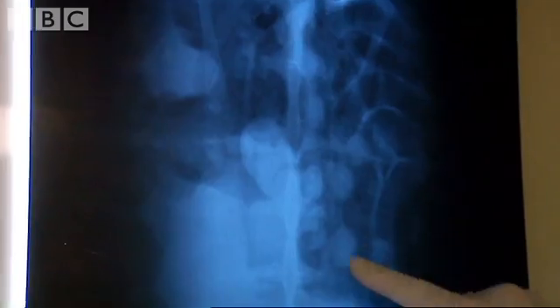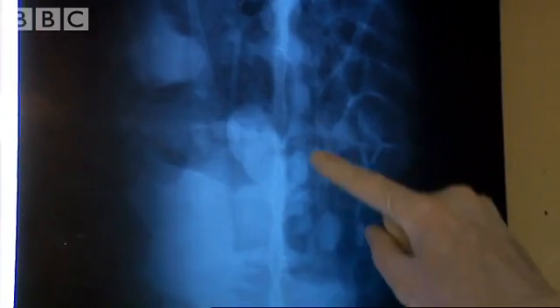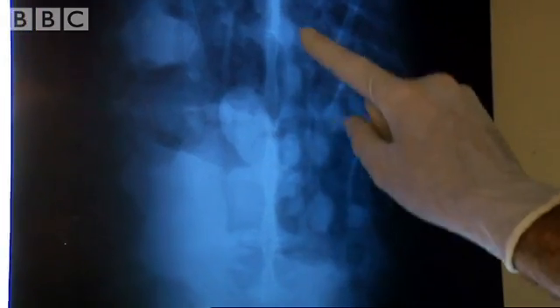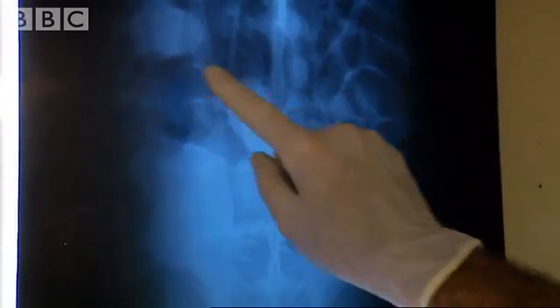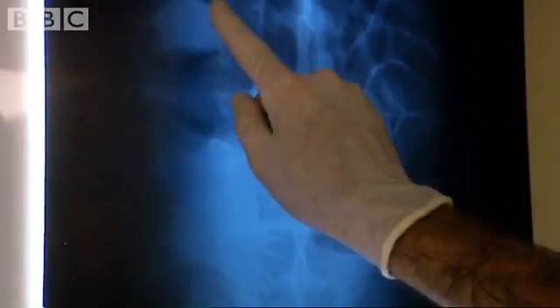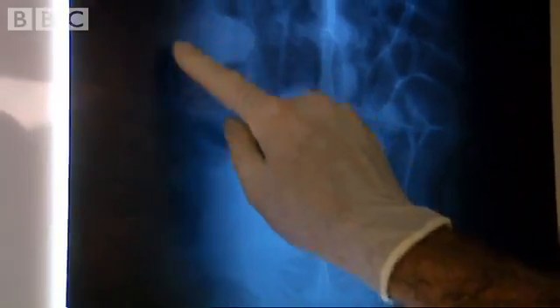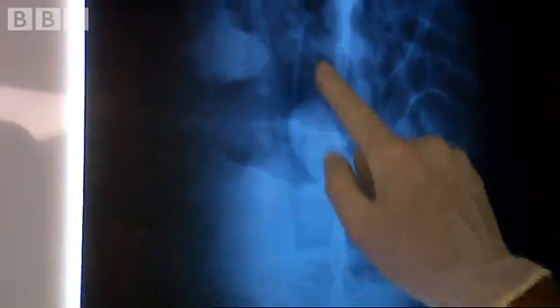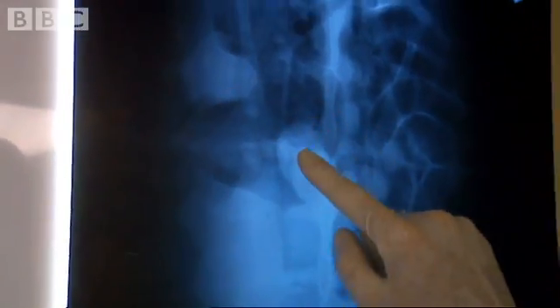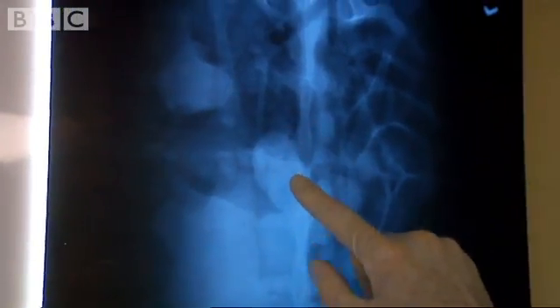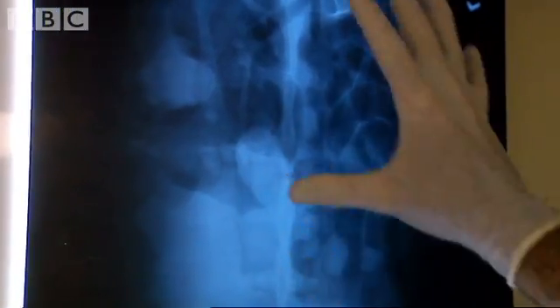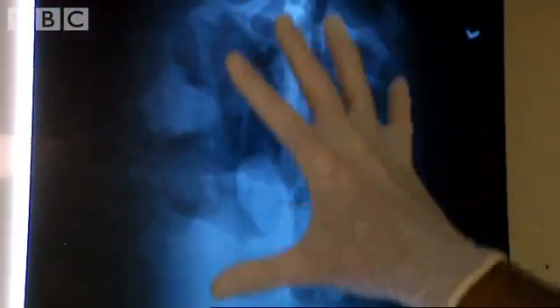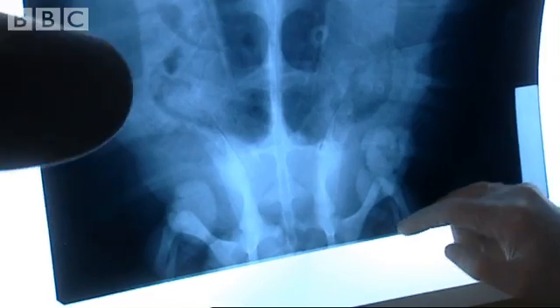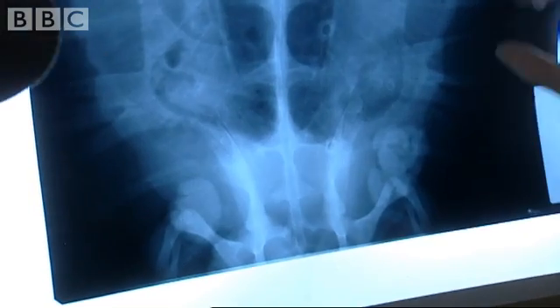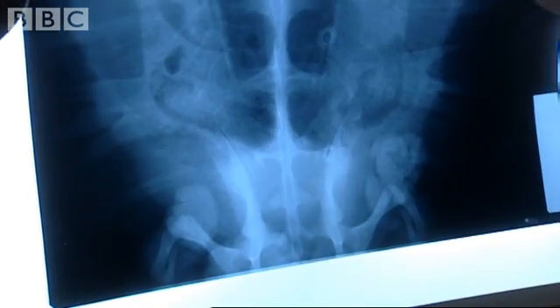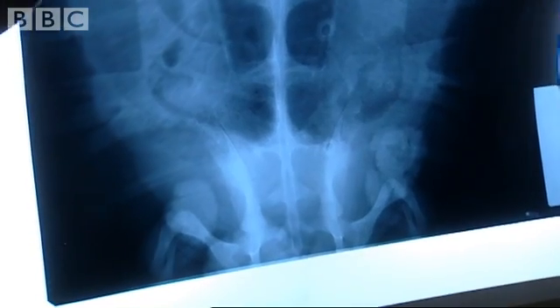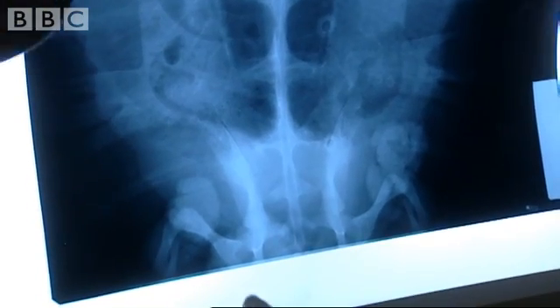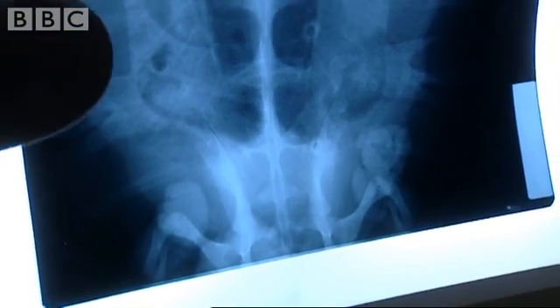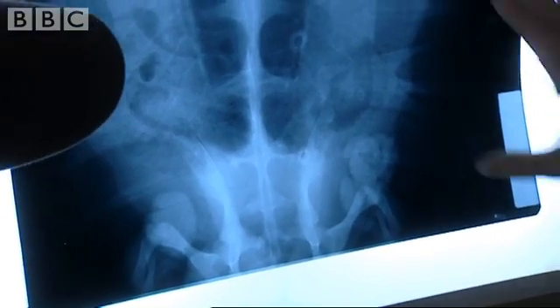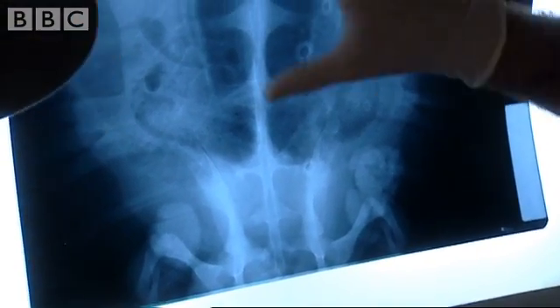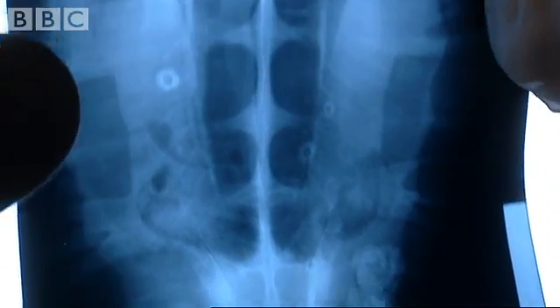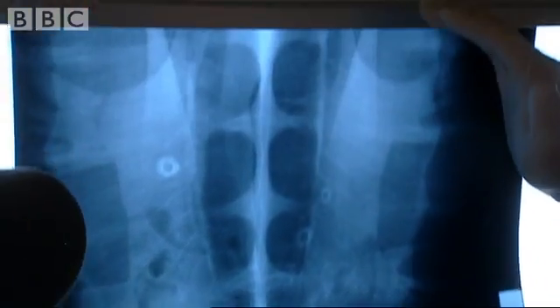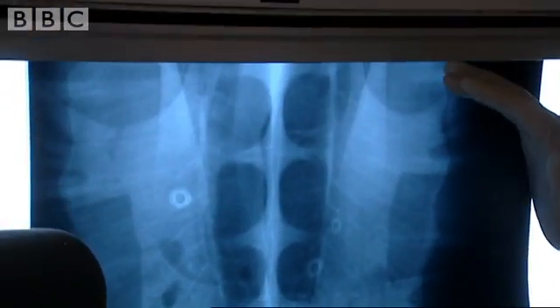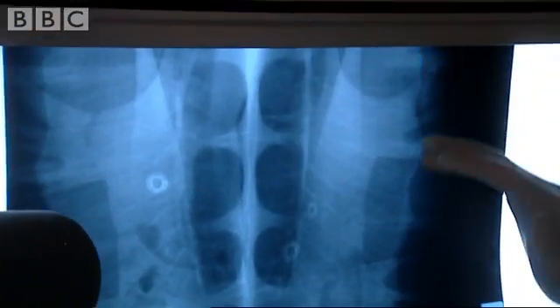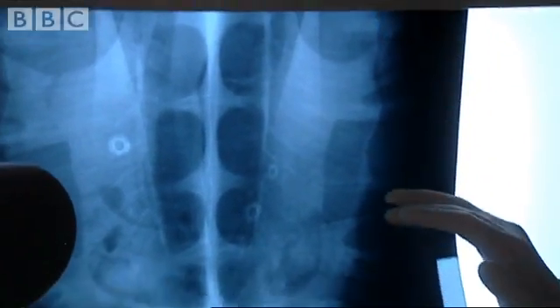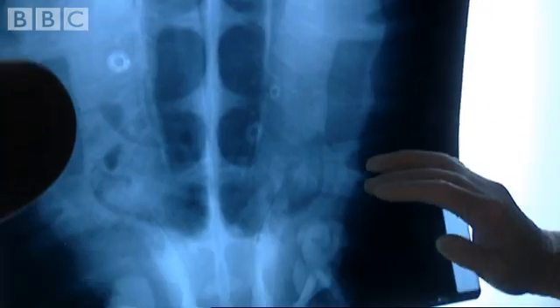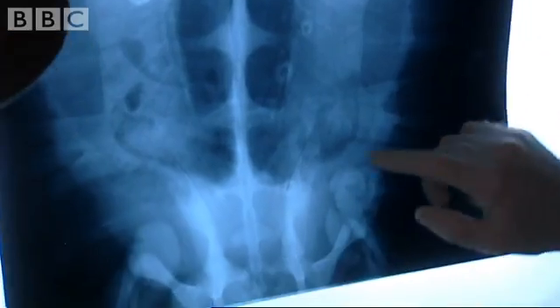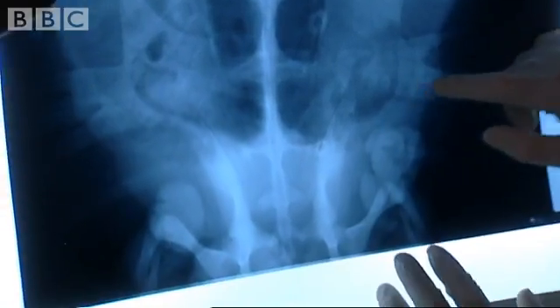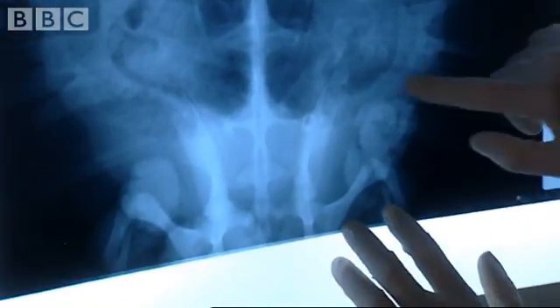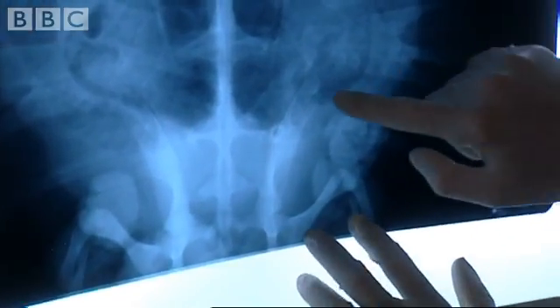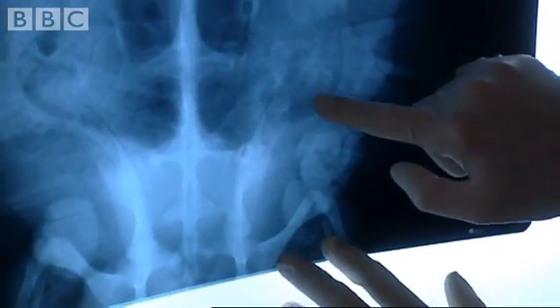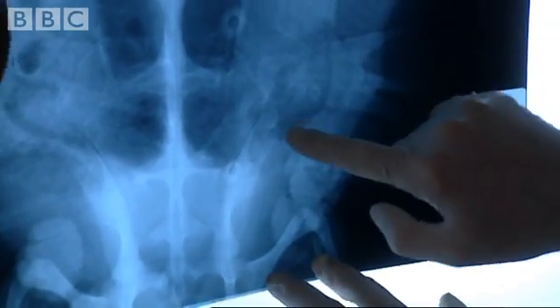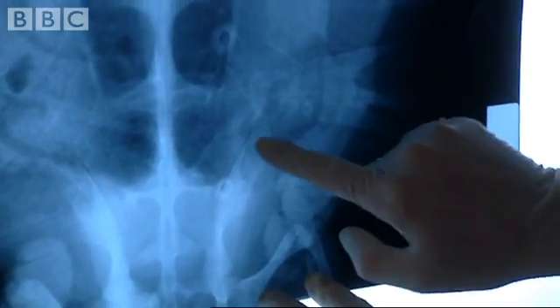See all of these nodules? Those are all tumours. So this one — when I say it looks clean — she looks relatively very clean inside, except for these two little spots. So I'd rather Doug look at those and let's see what he thinks.